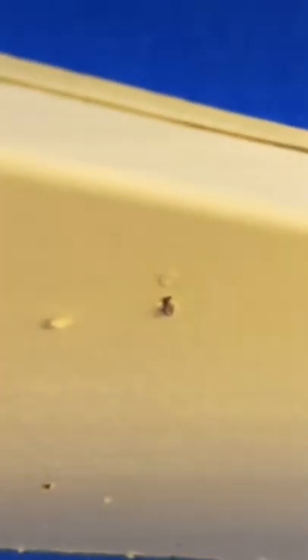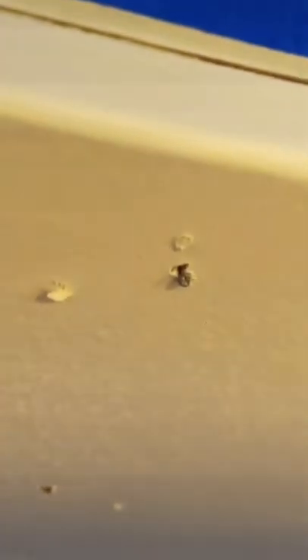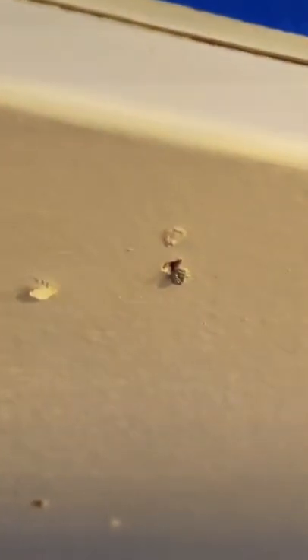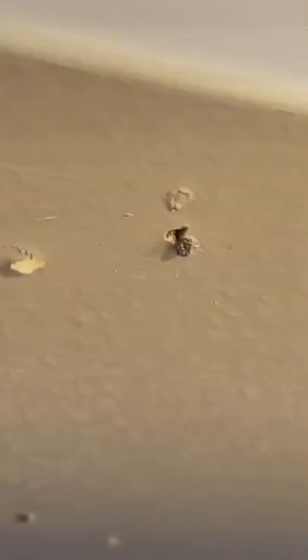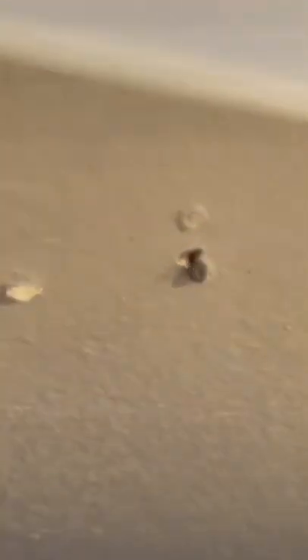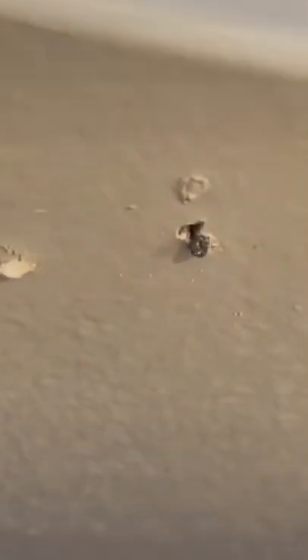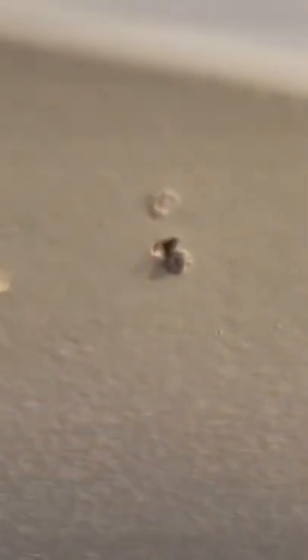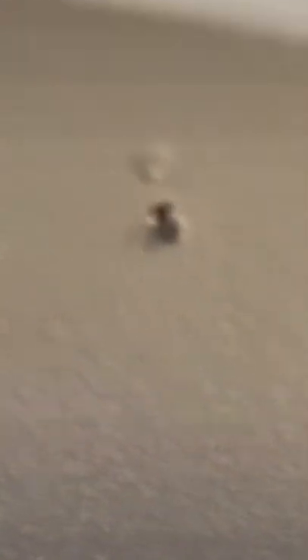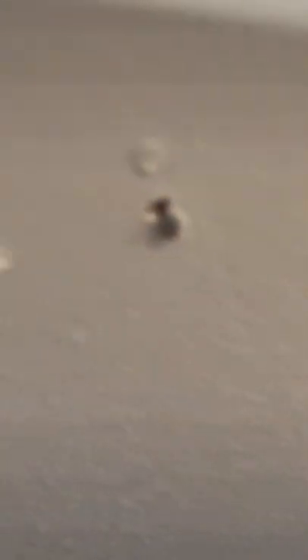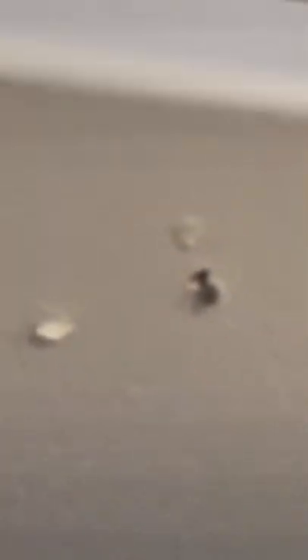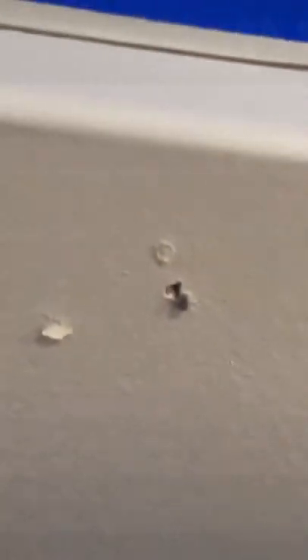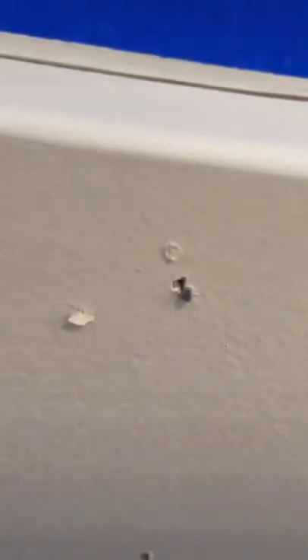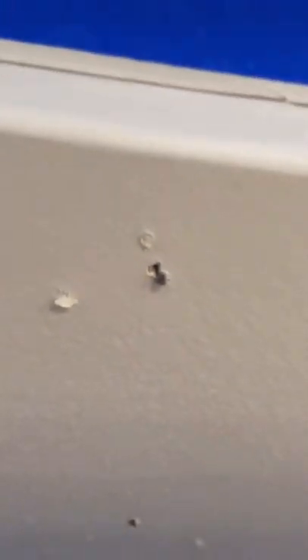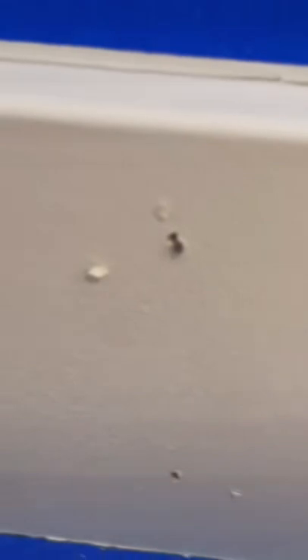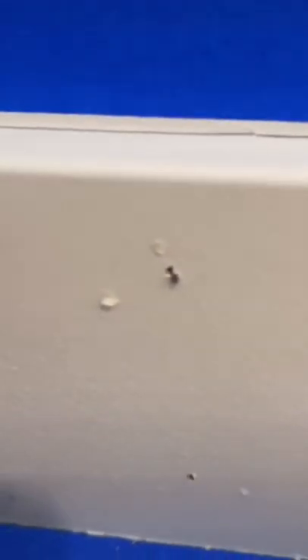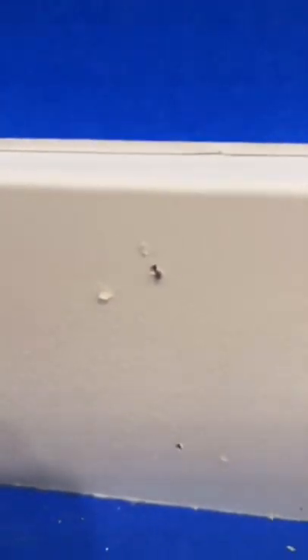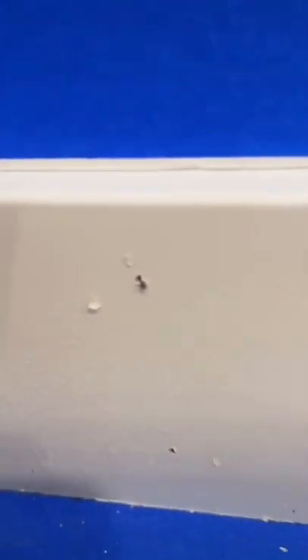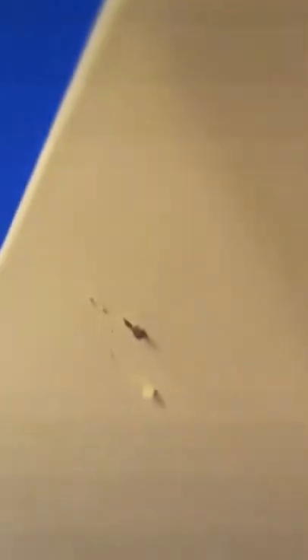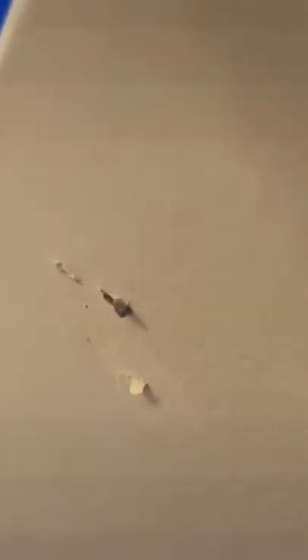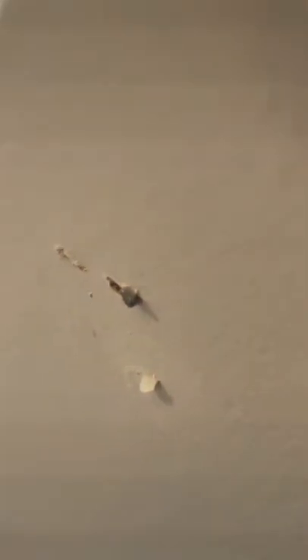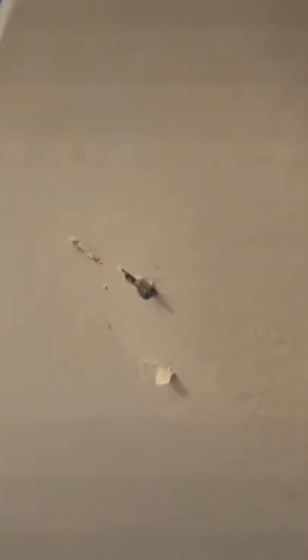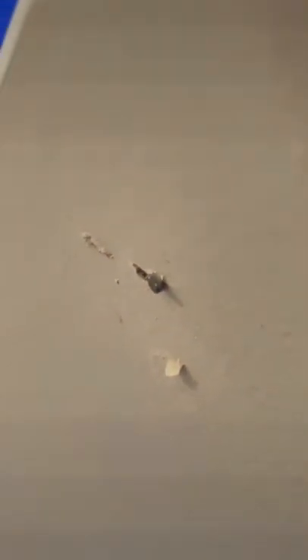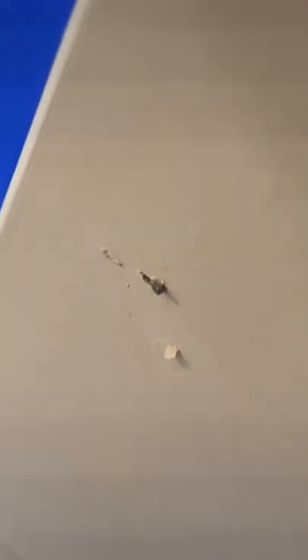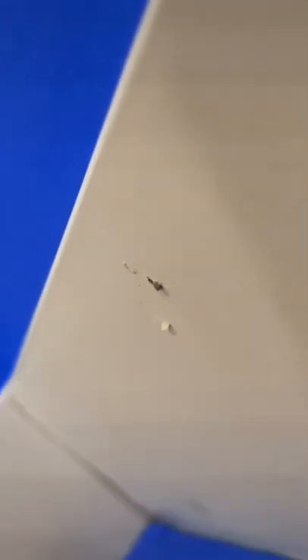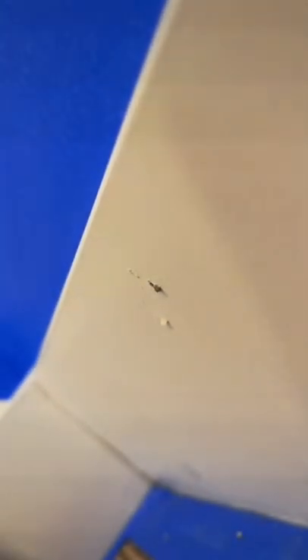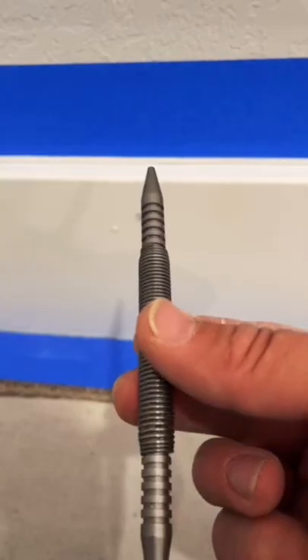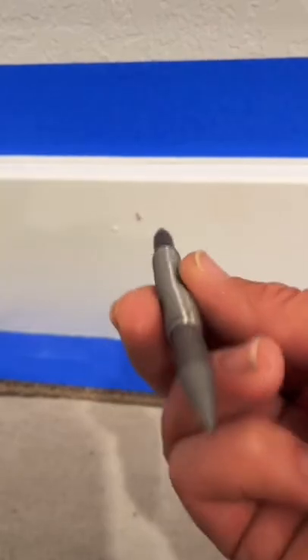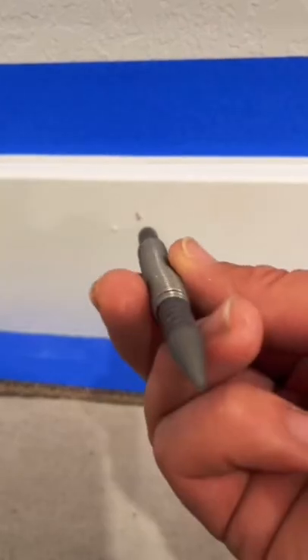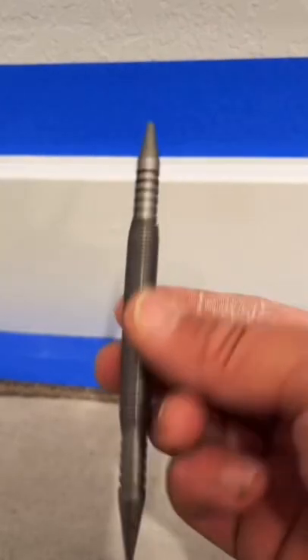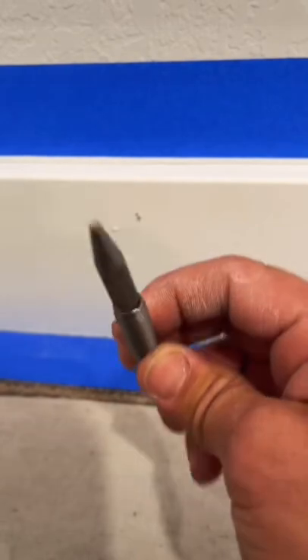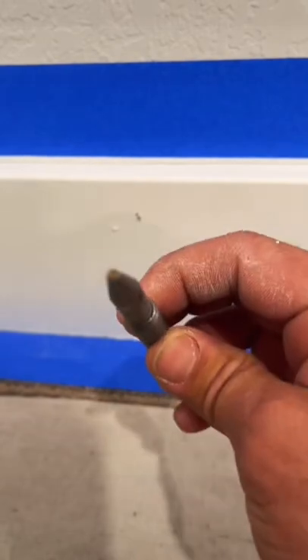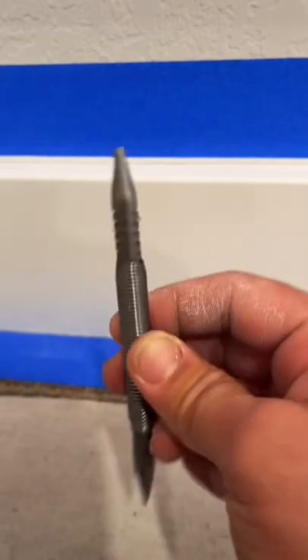Or let's say maybe you're reinstalling some baseboard in the house. If you've ever used those brad nailers, sometimes the nails don't go all the way into the trim. Look, as you can see, this one's sticking out a little bit.